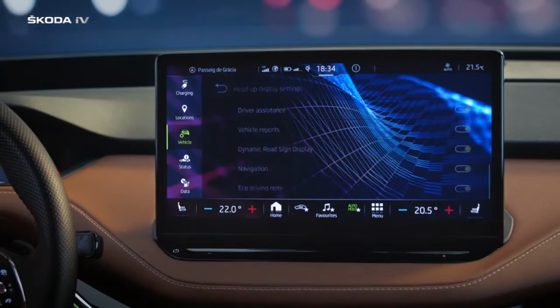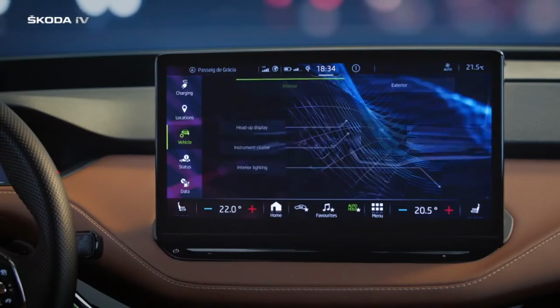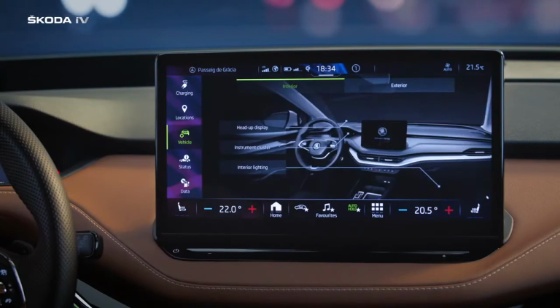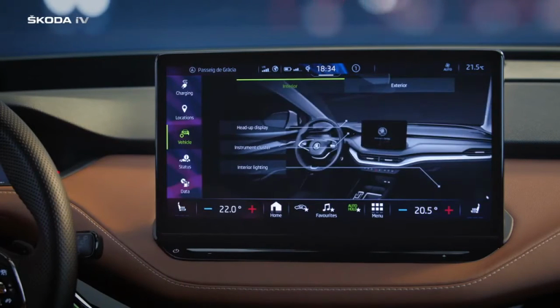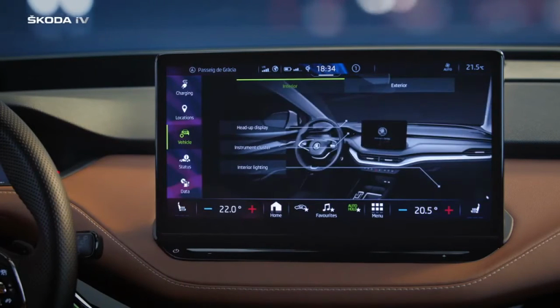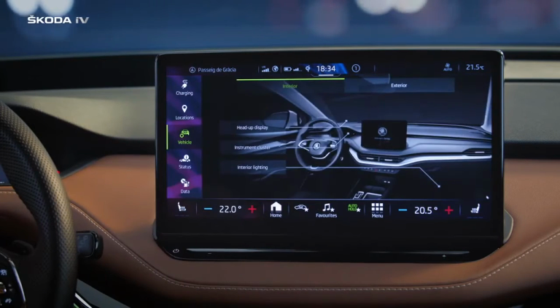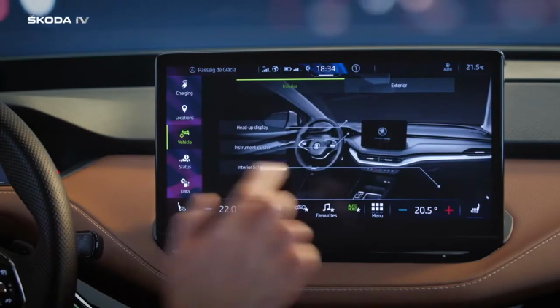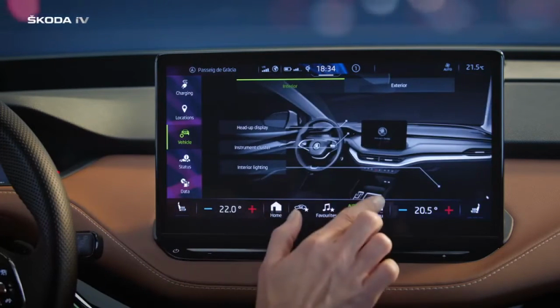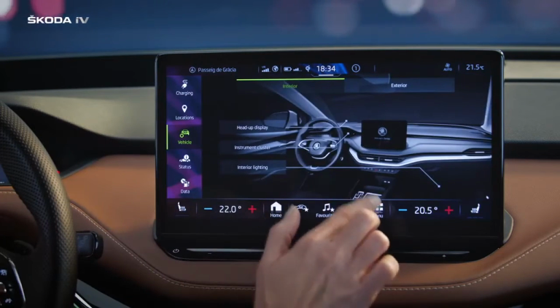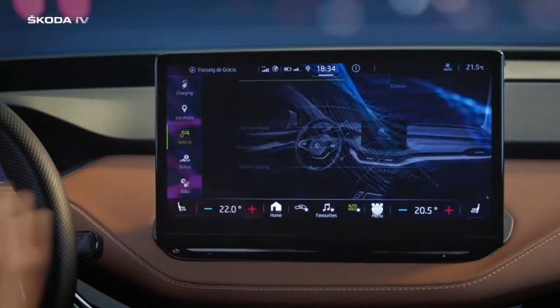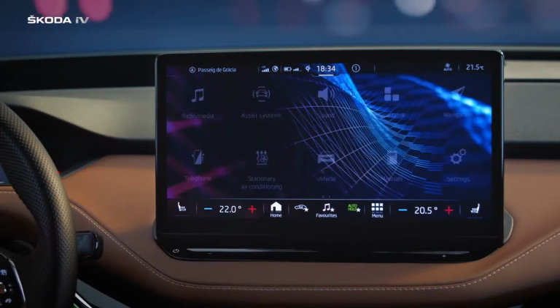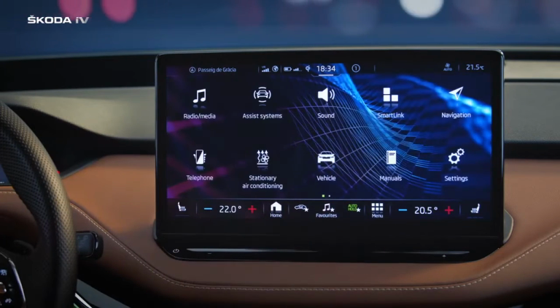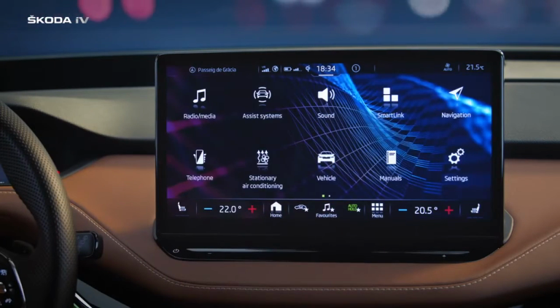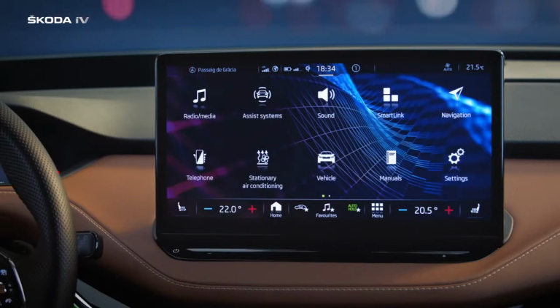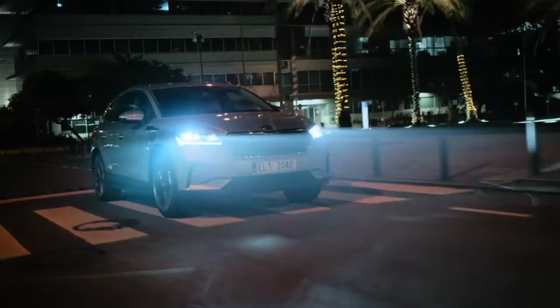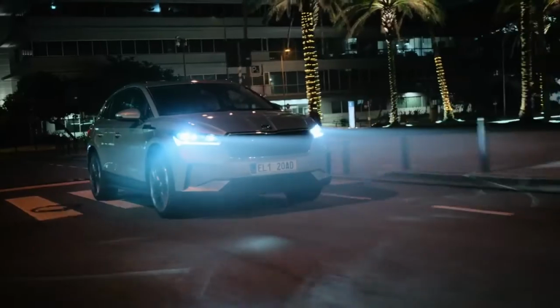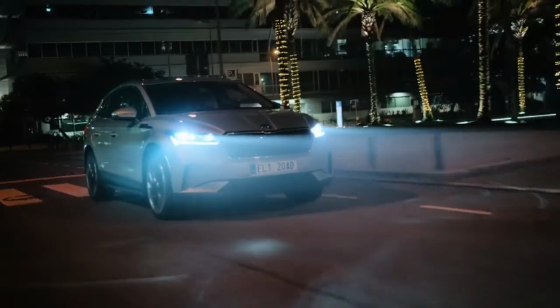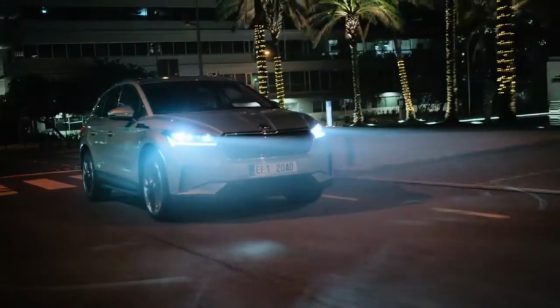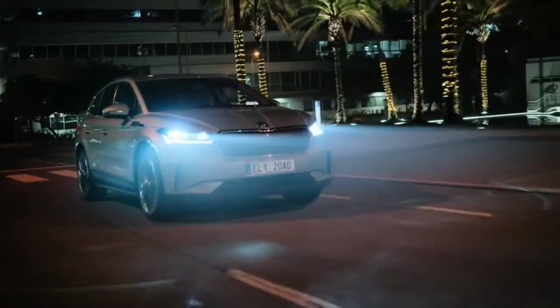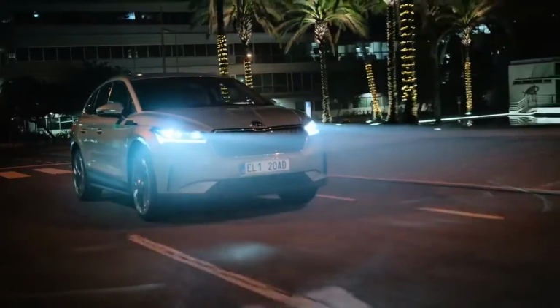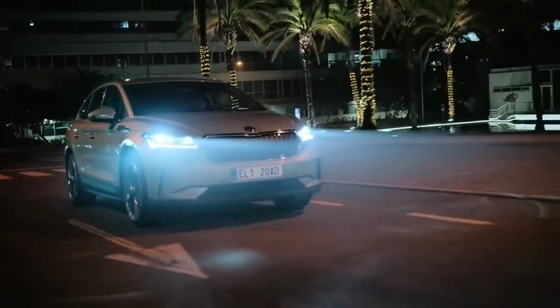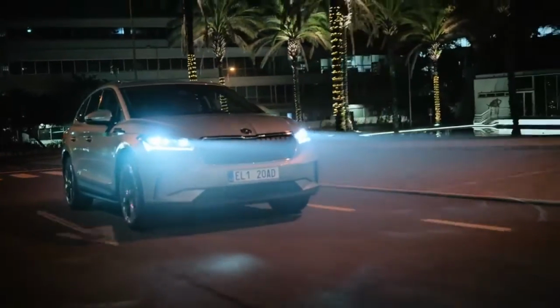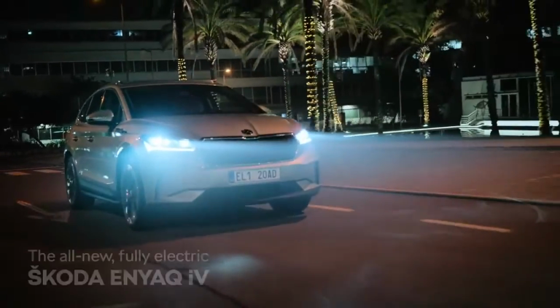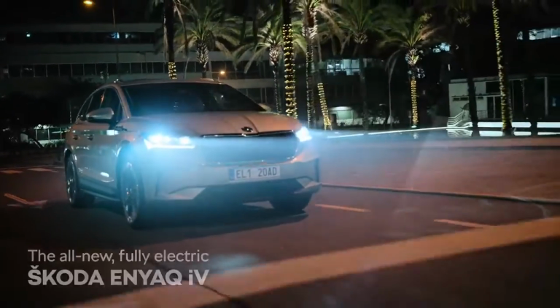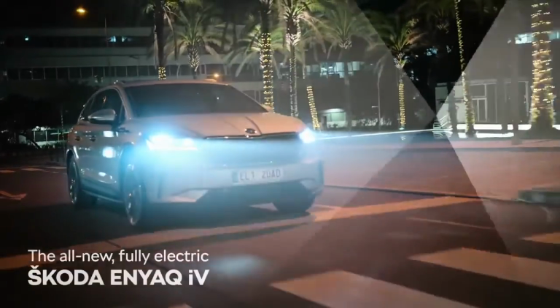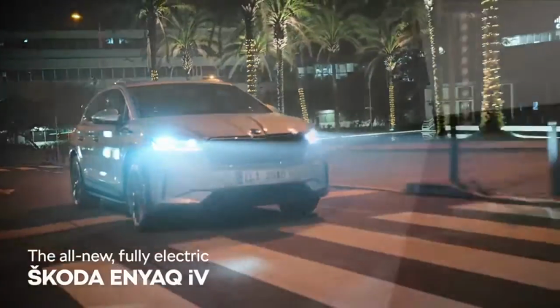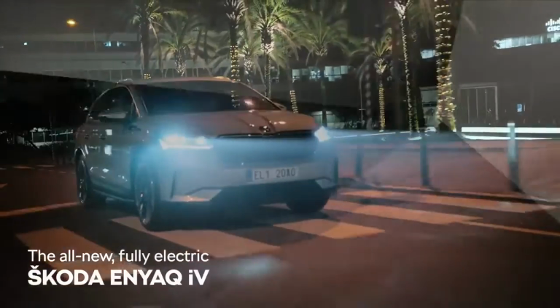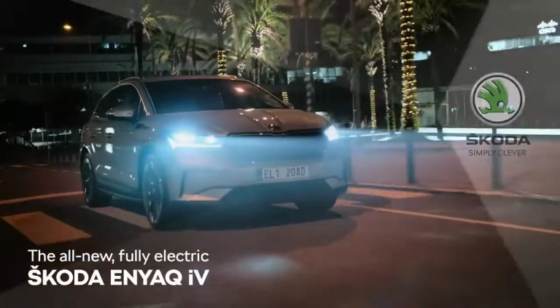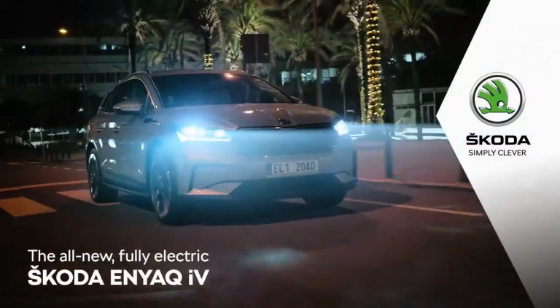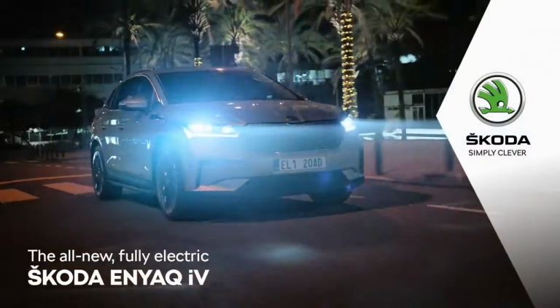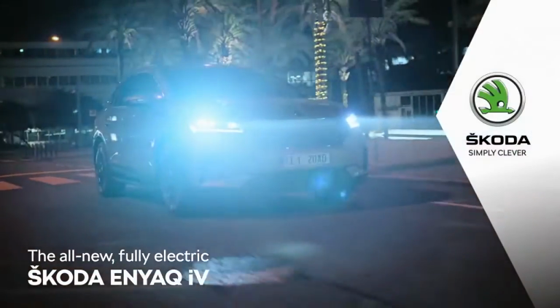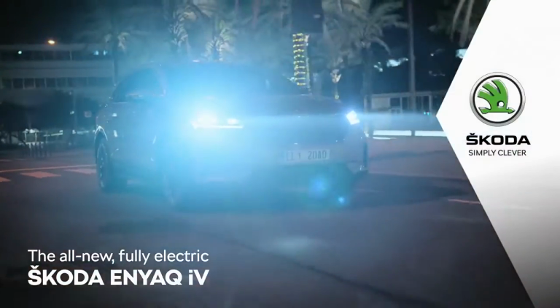We wish you safe travels with the head-up display, and we hope you're enjoying your new Škoda. Škoda — Simply clever.